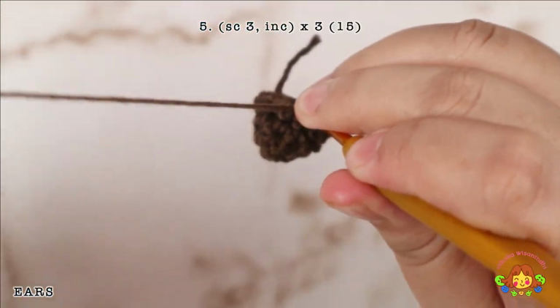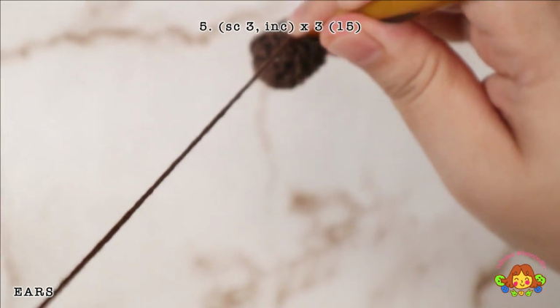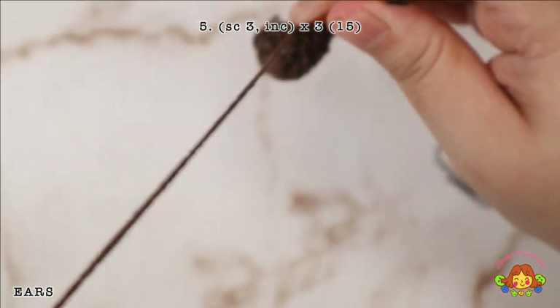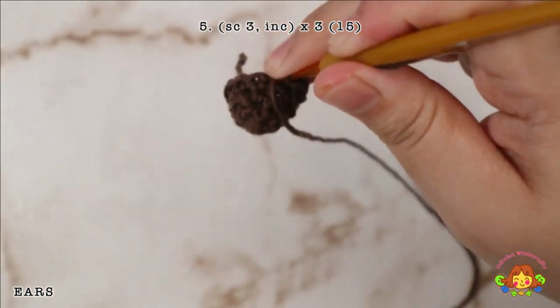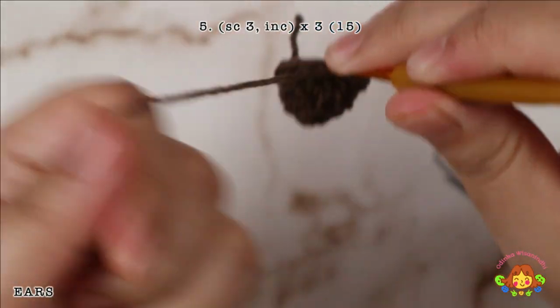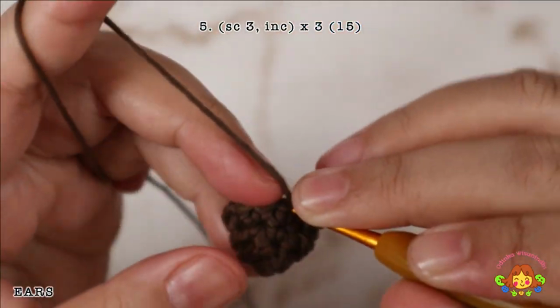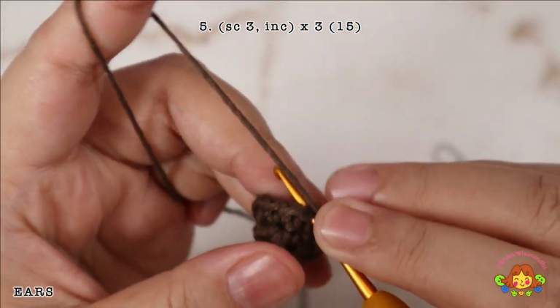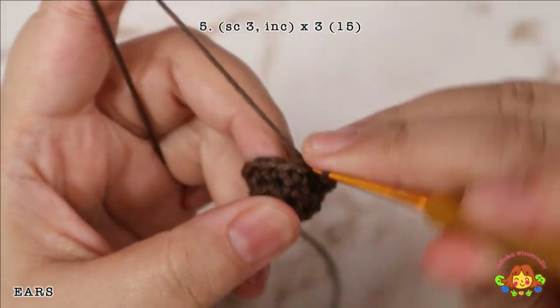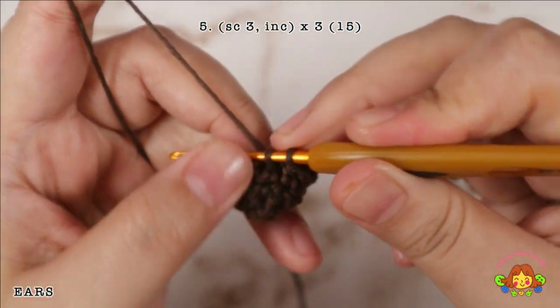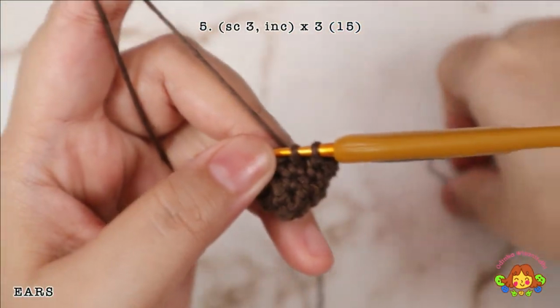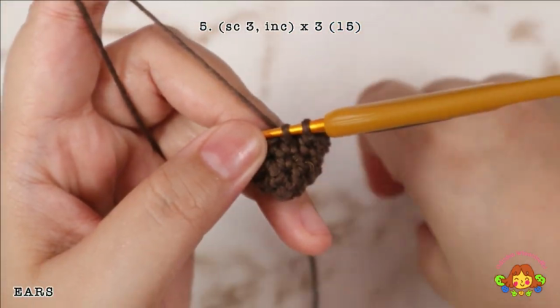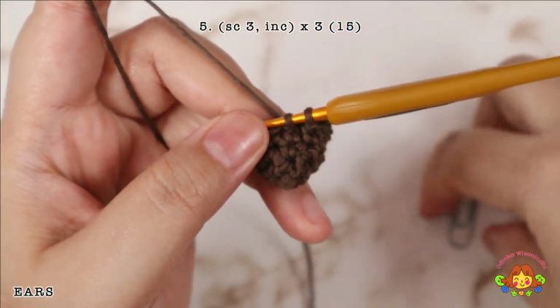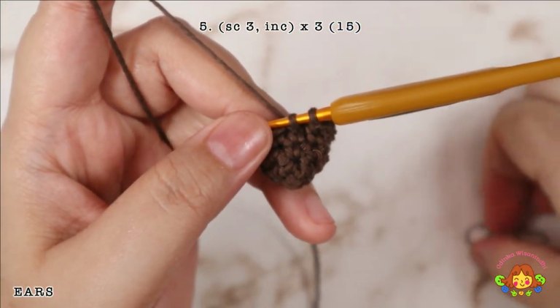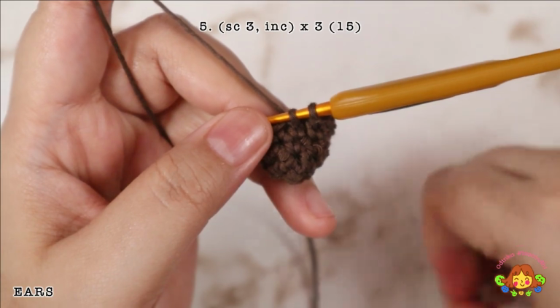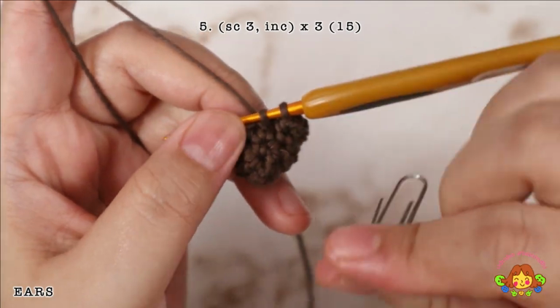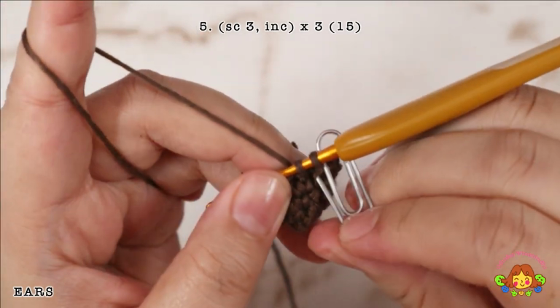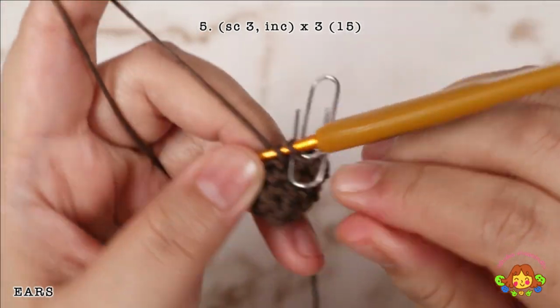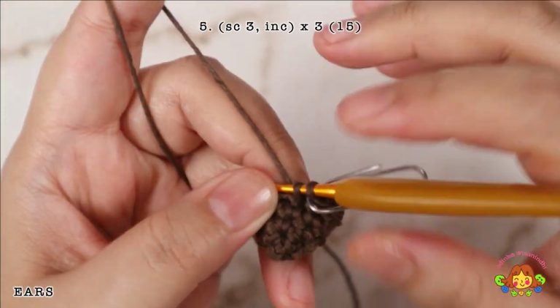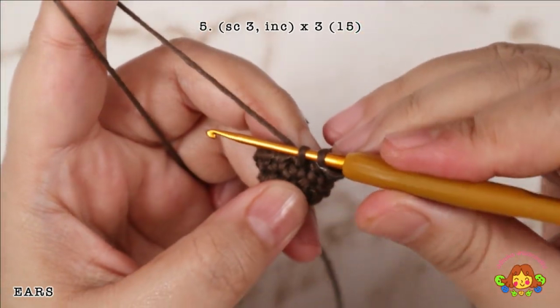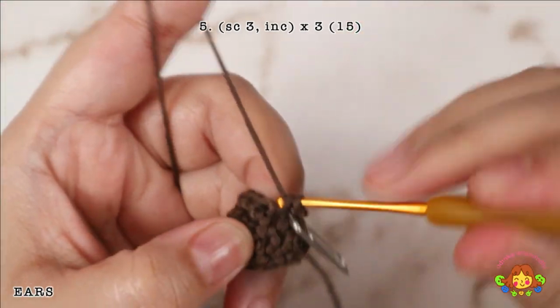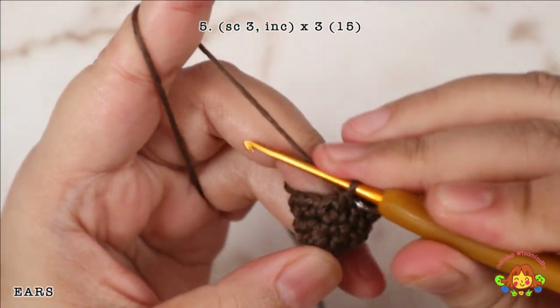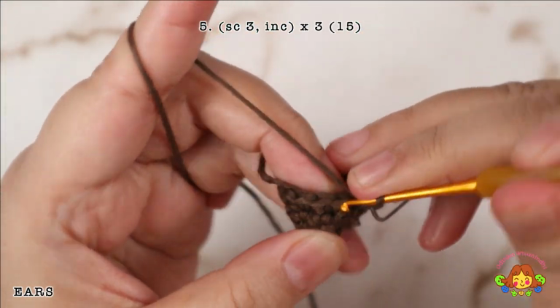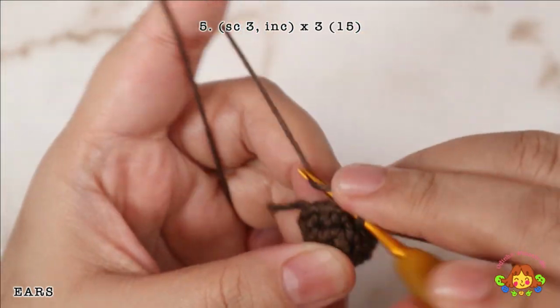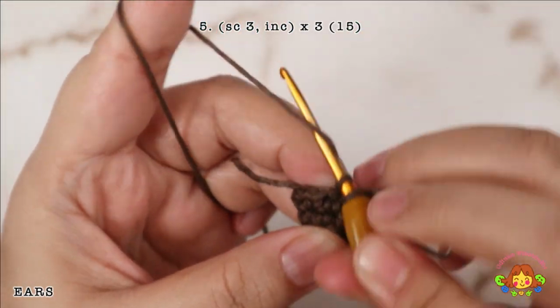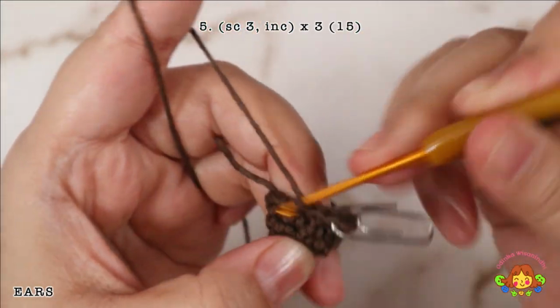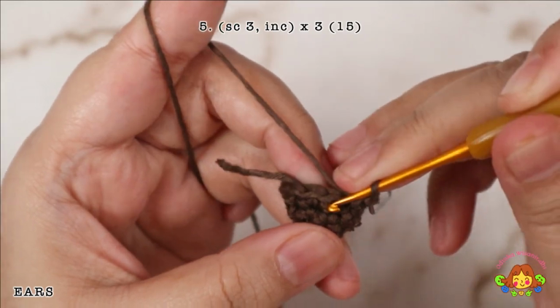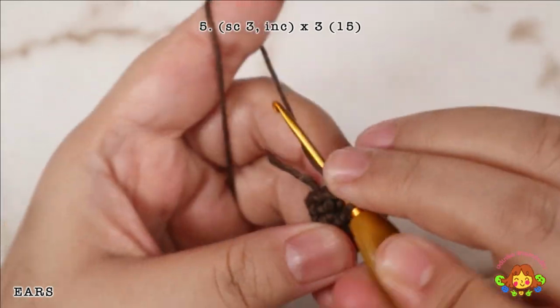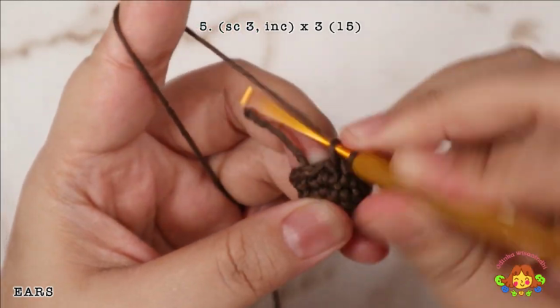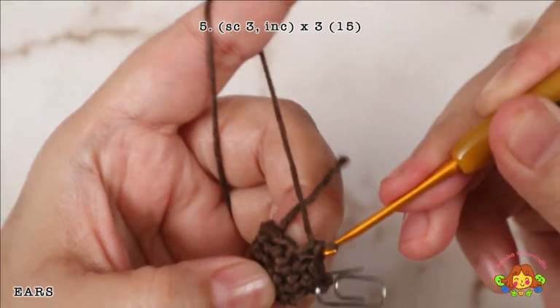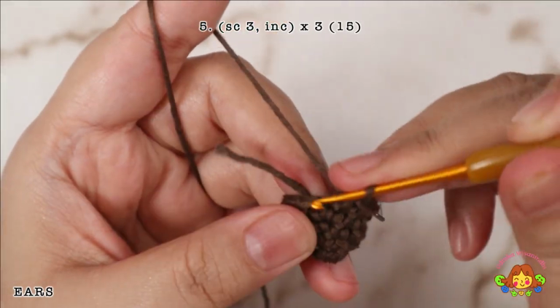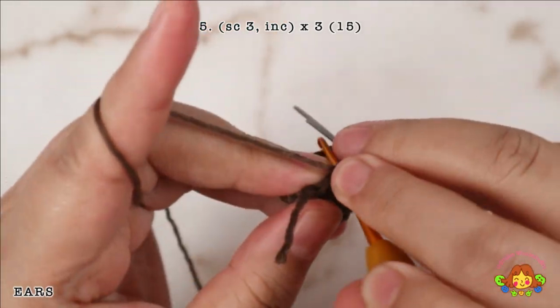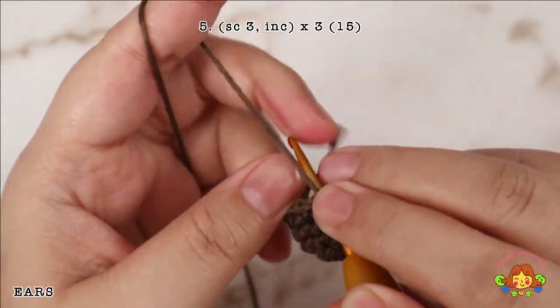Round 5: make 3 single crochets and then an increase in the fourth stitch. Repeat 3 times. You will end up with 15 single crochets.